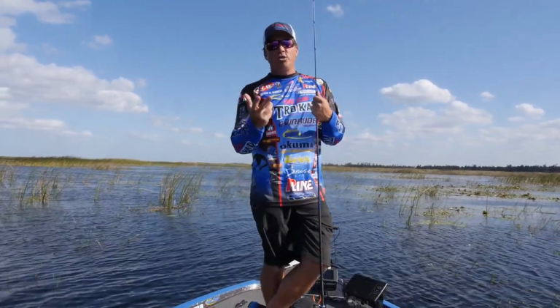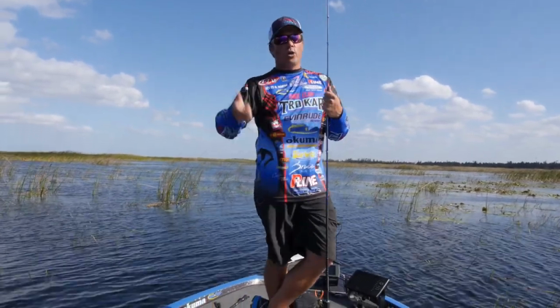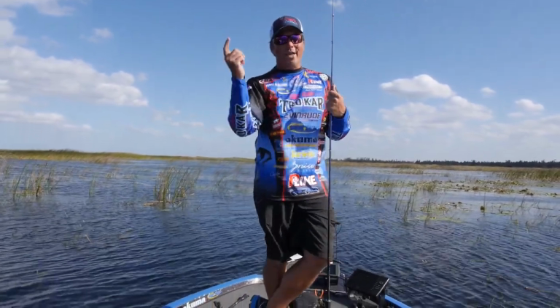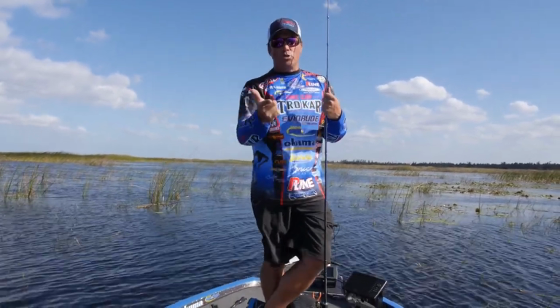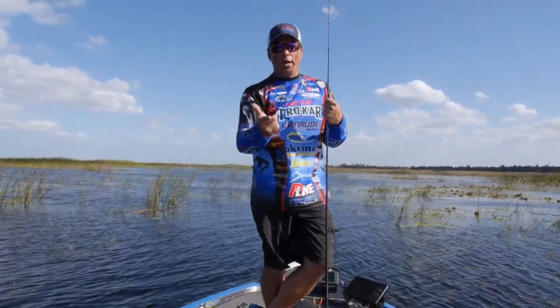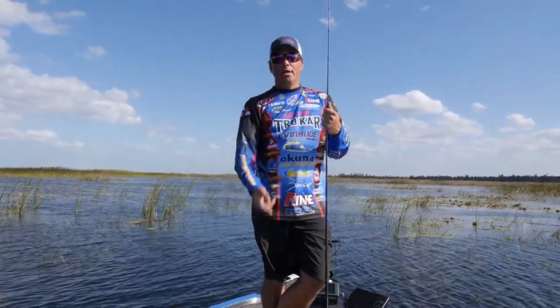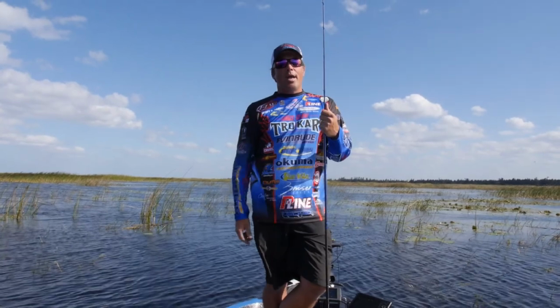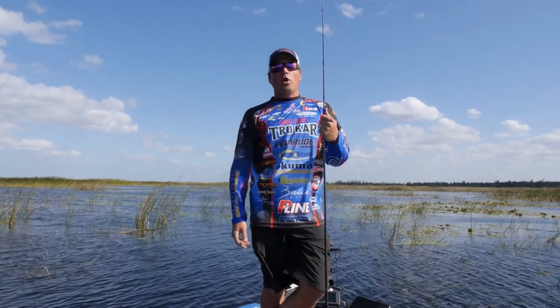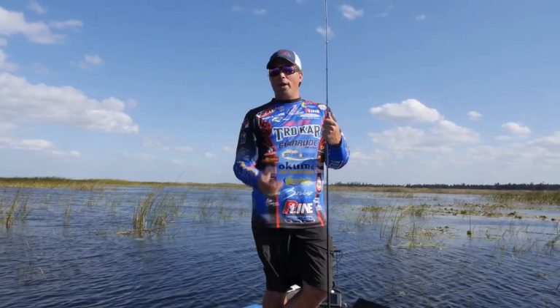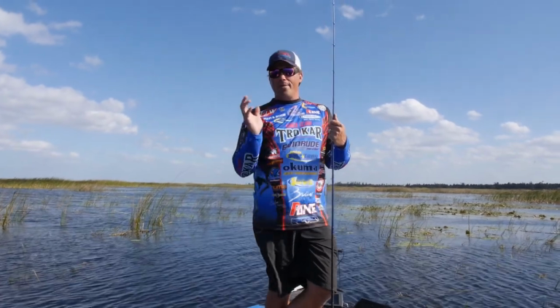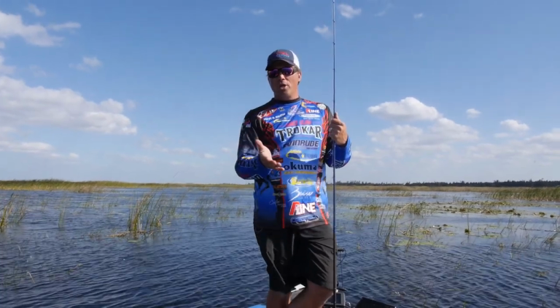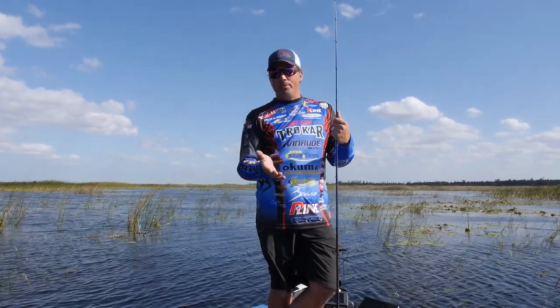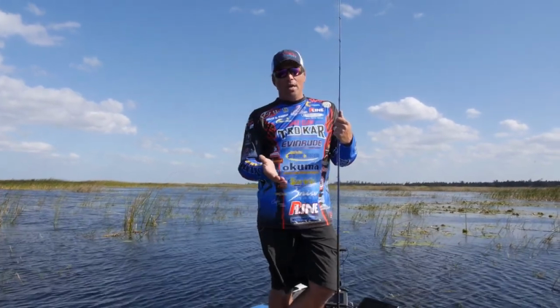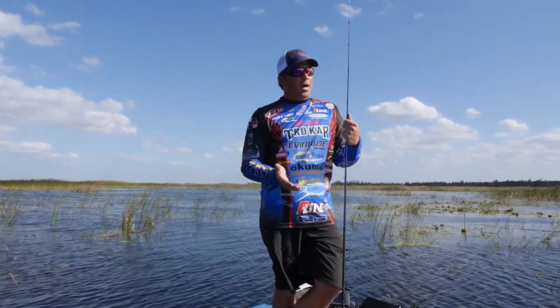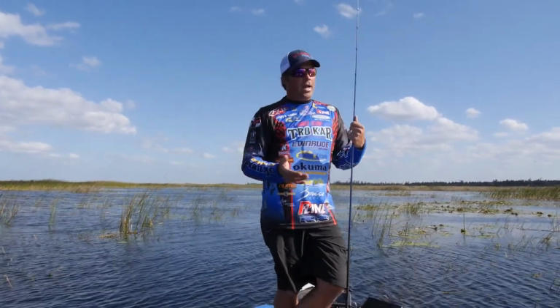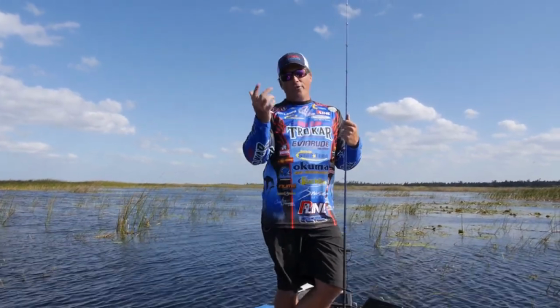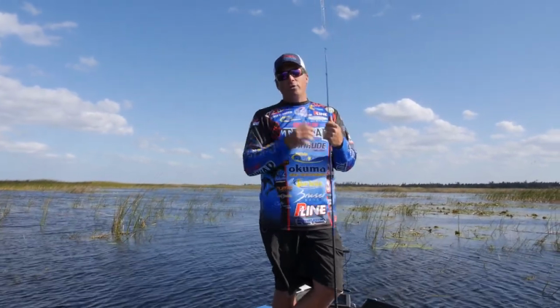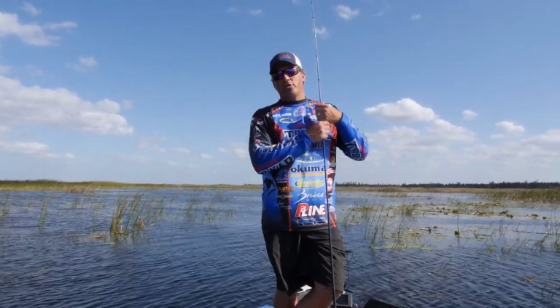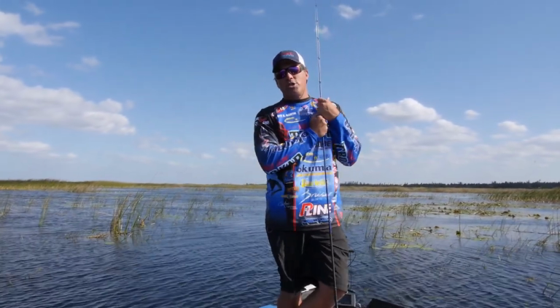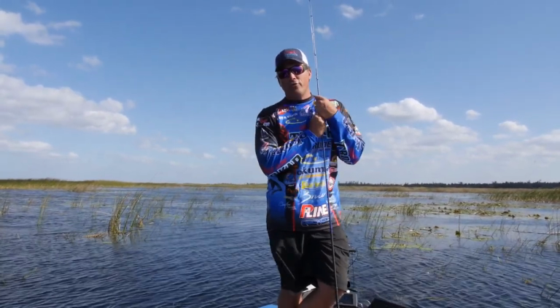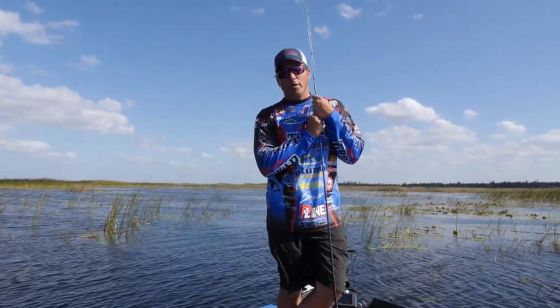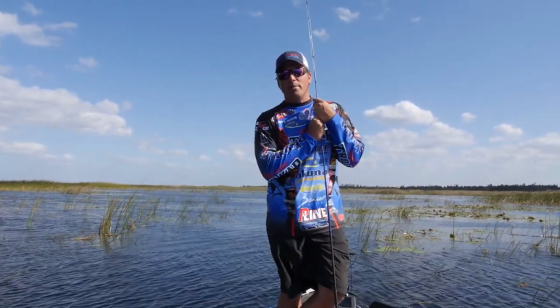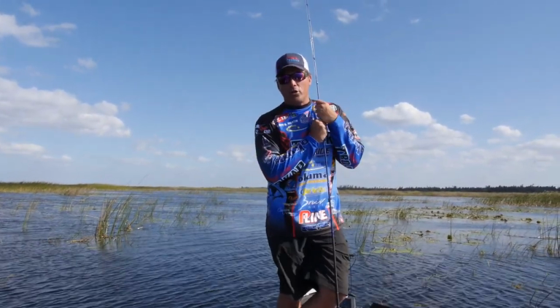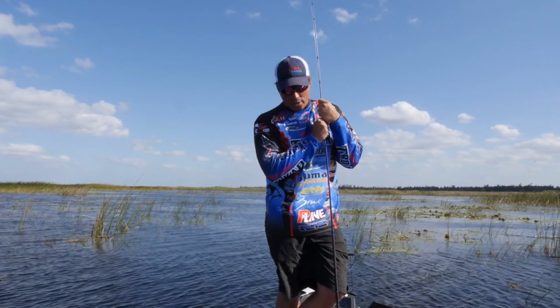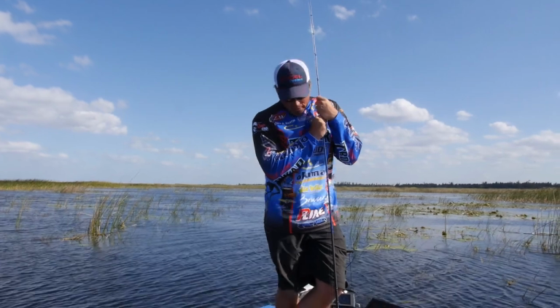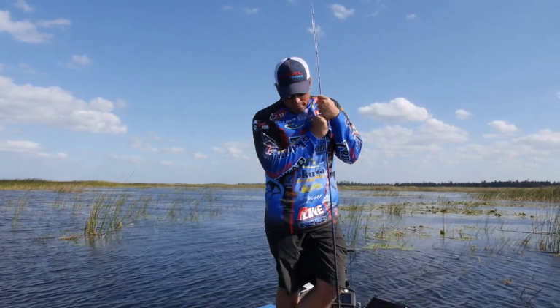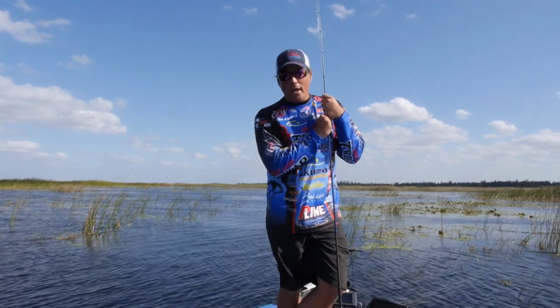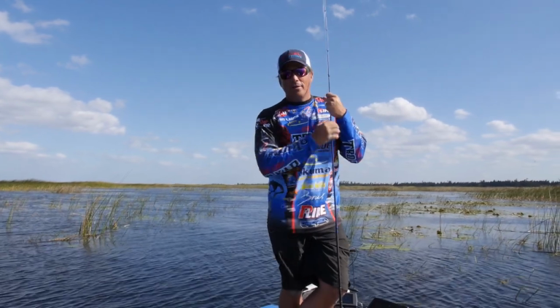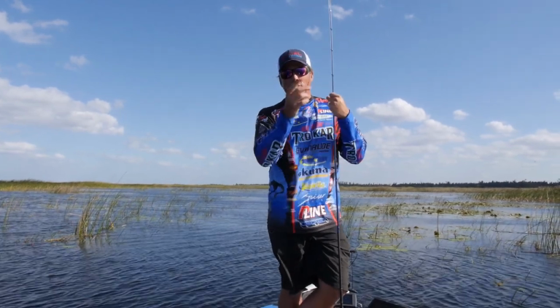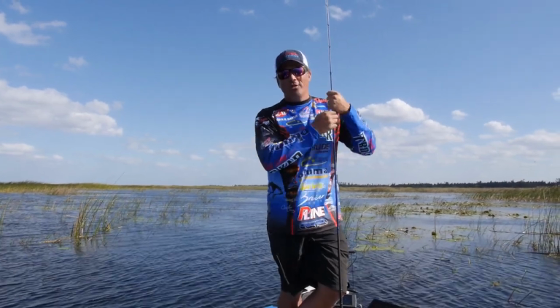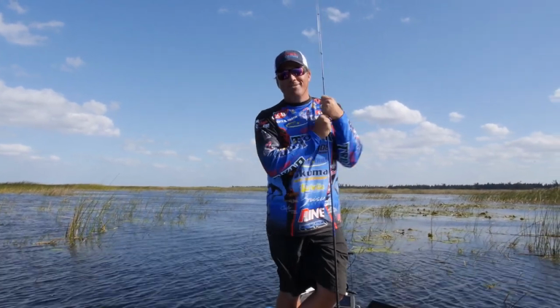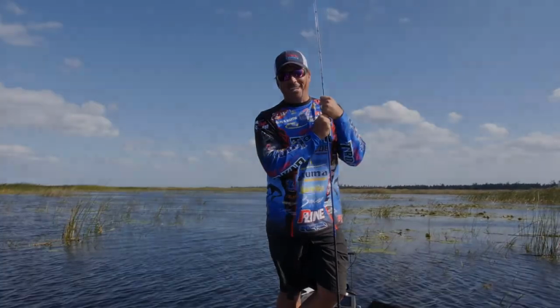Swimming jigs work great in the spring and they work great in the summer and in the fall when those fish are up shallow feeding on bait in the back of the creek. So give it a wing, thanks for watching, see you guys.